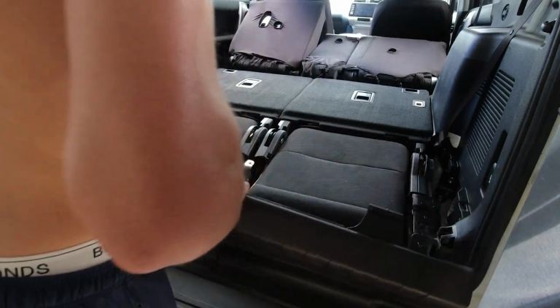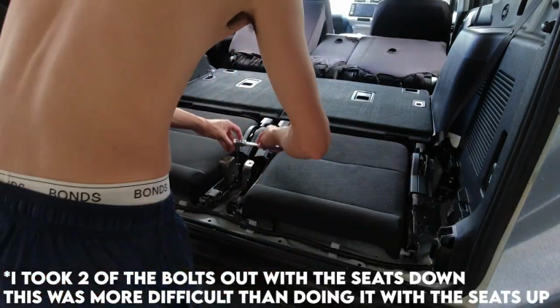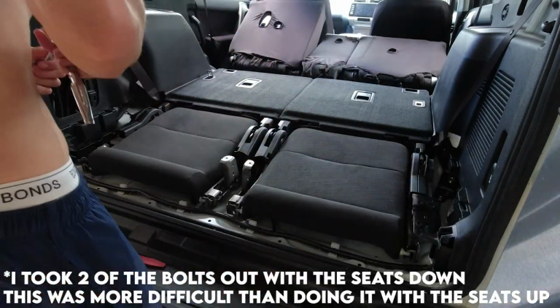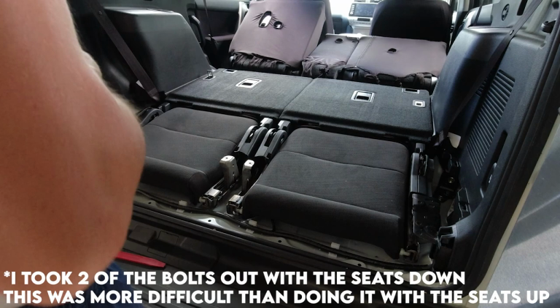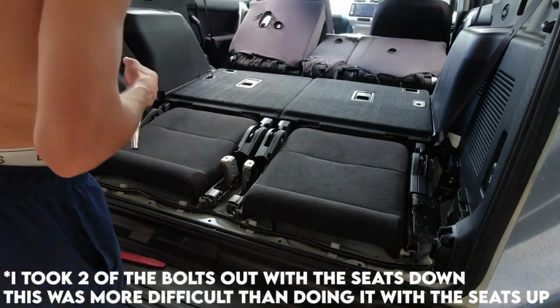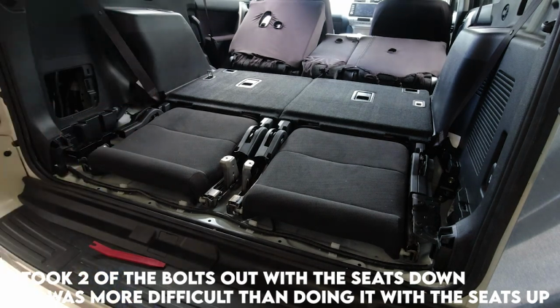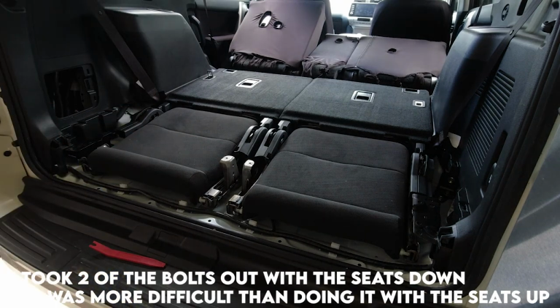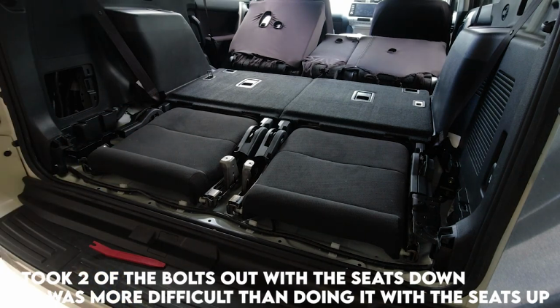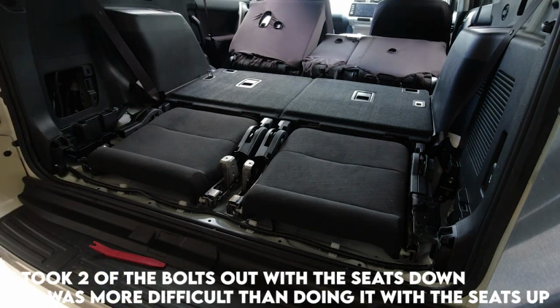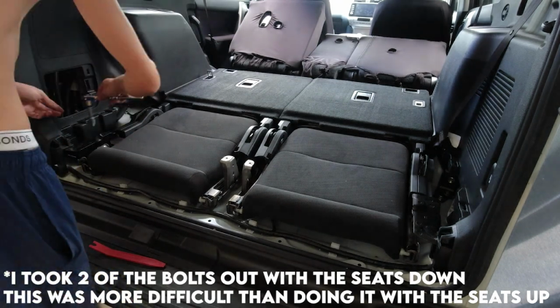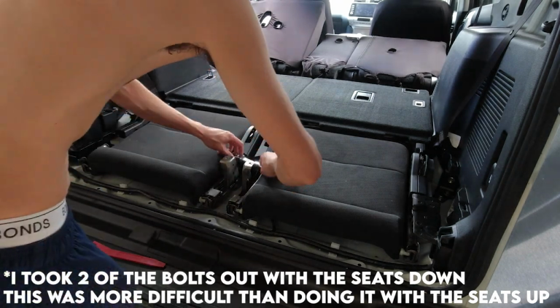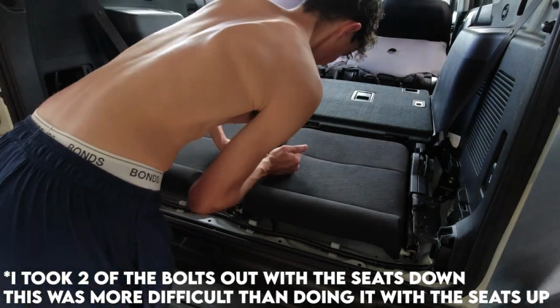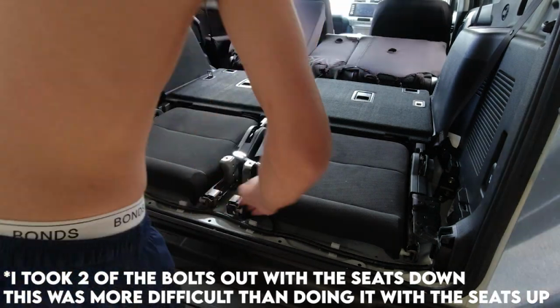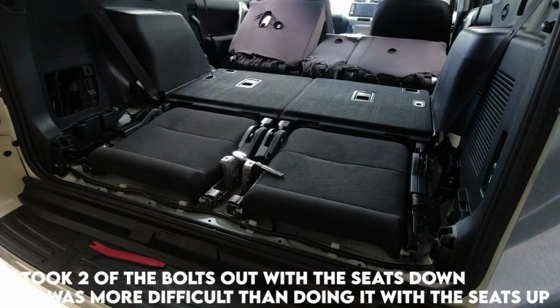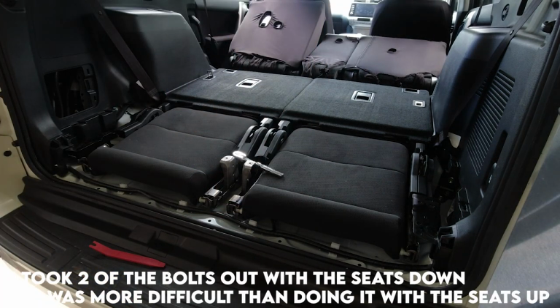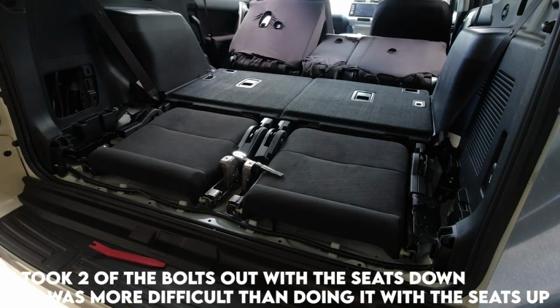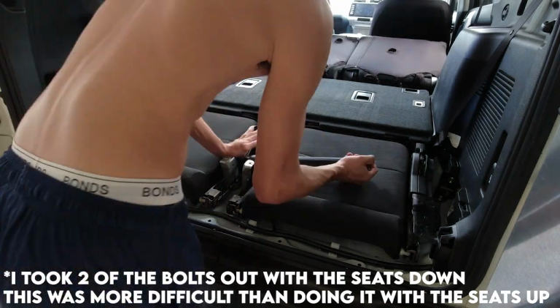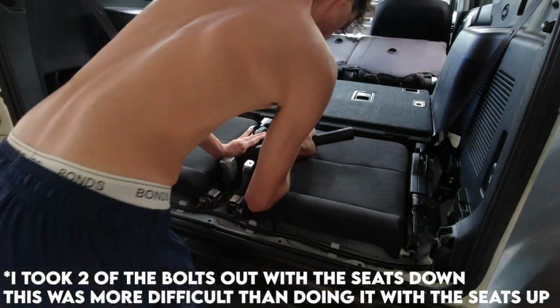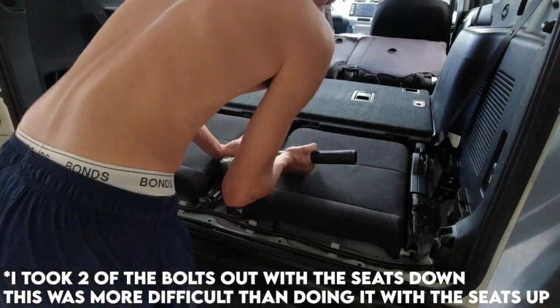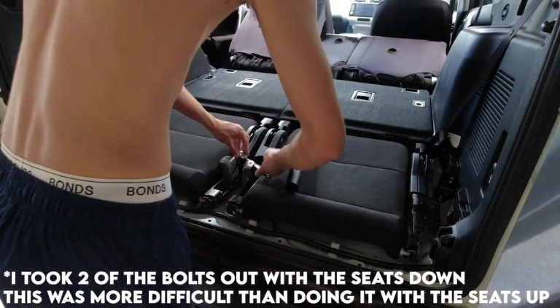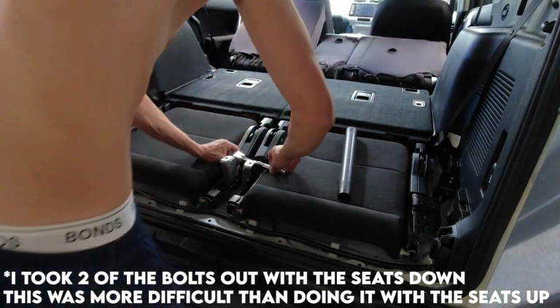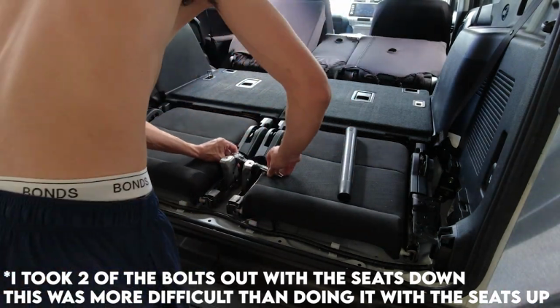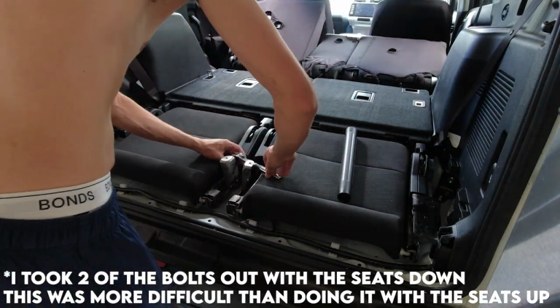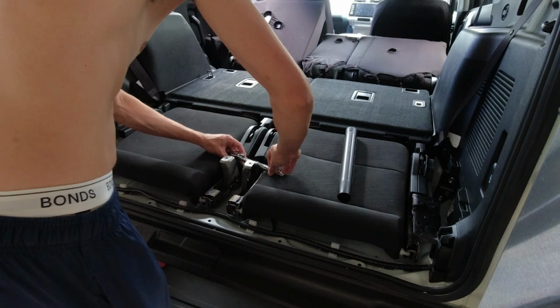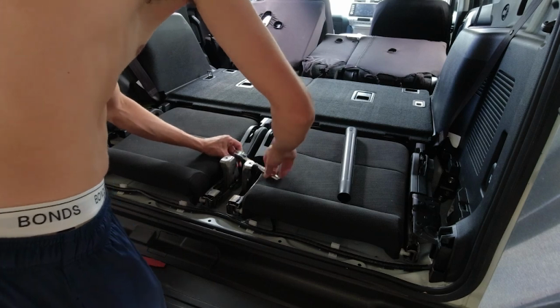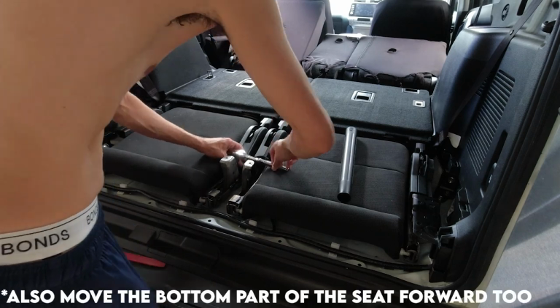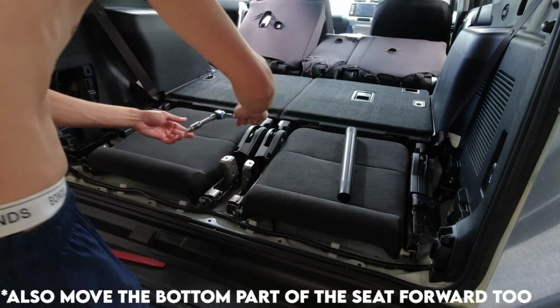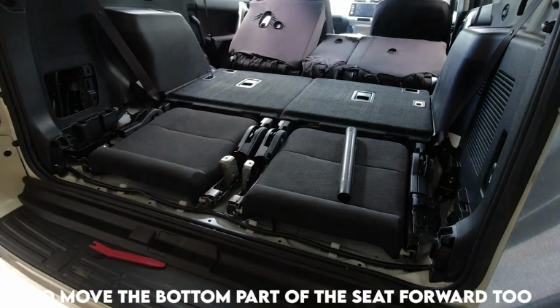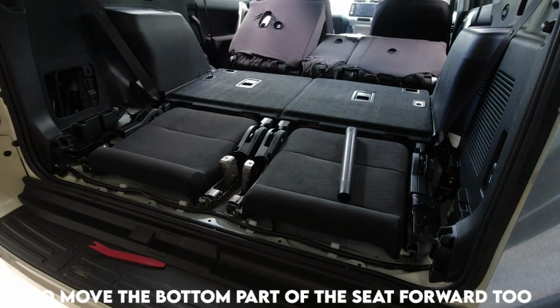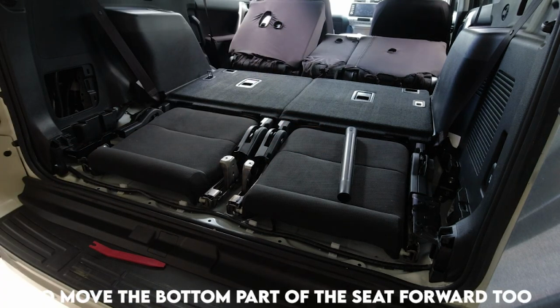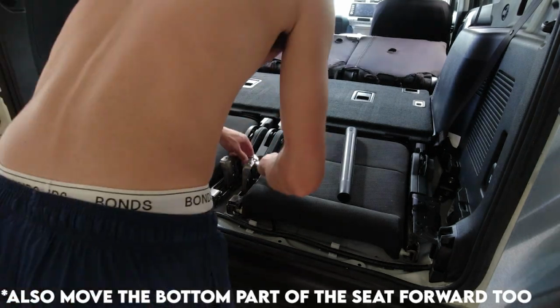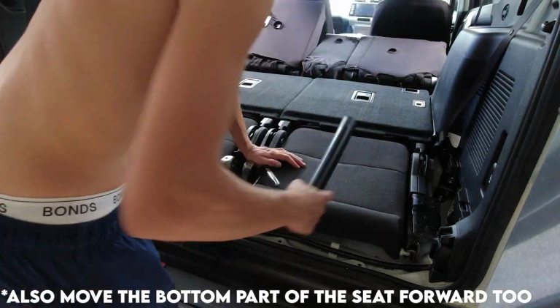Step four: lift the back of the seats up to make removing the final floor bolts easier. Once you have access to these, remove them and fold the seats back down.